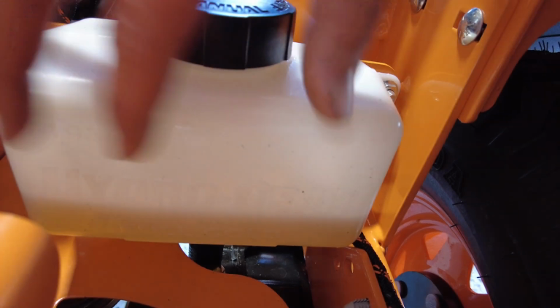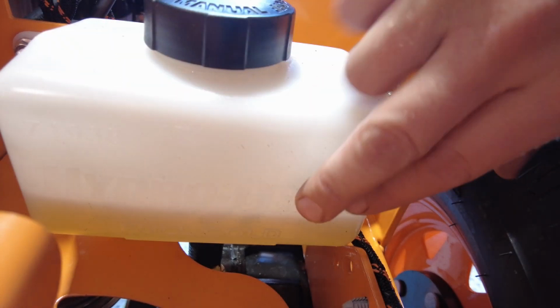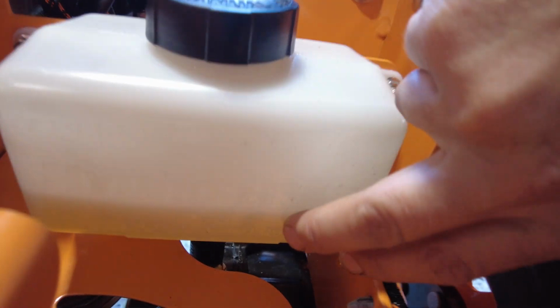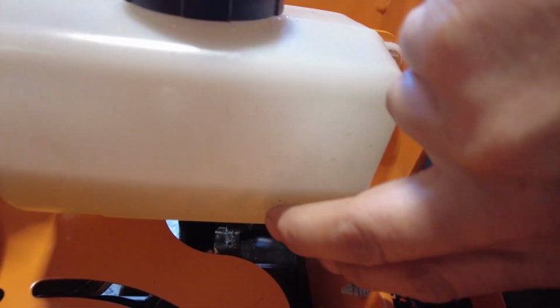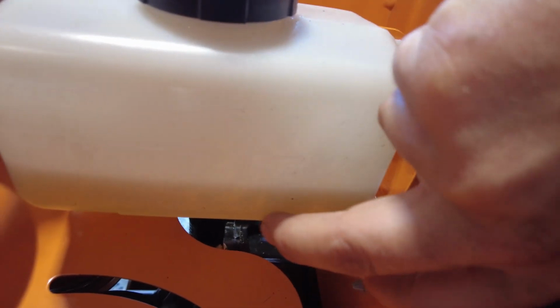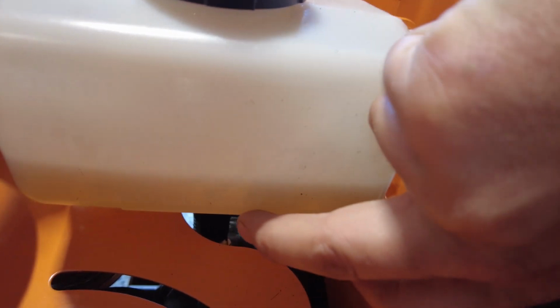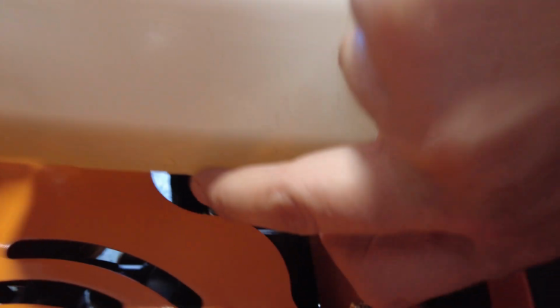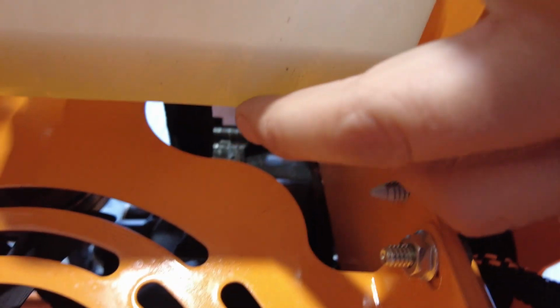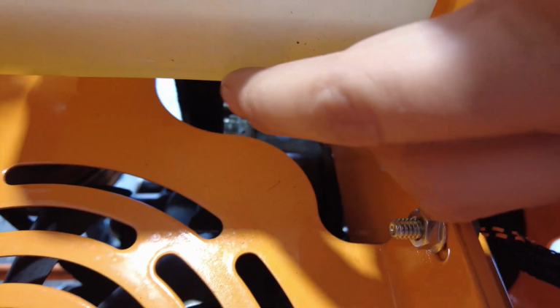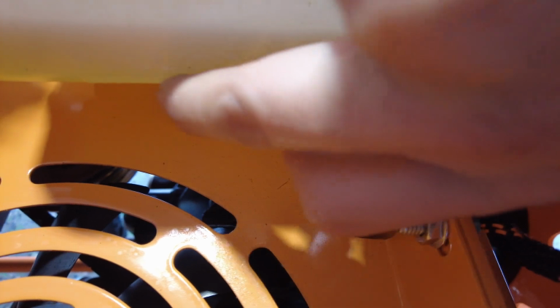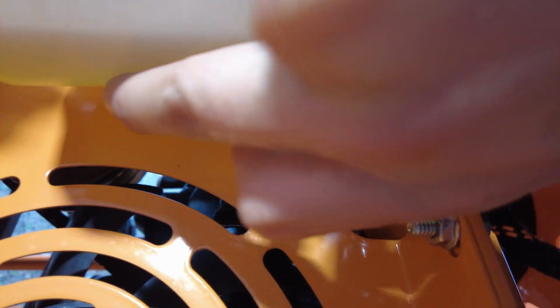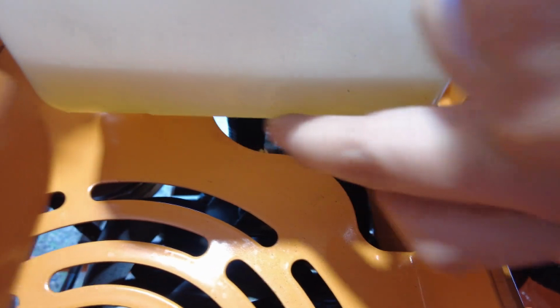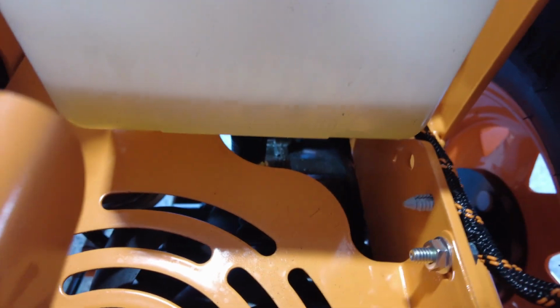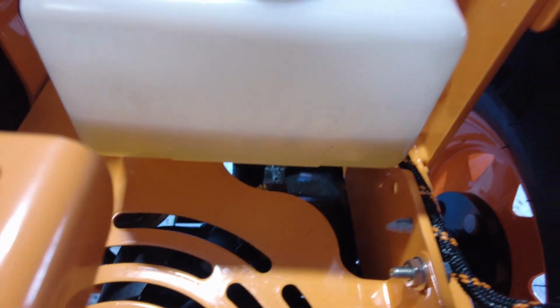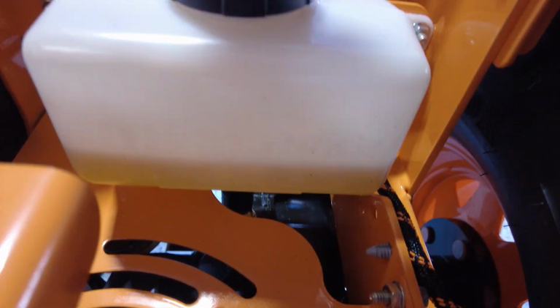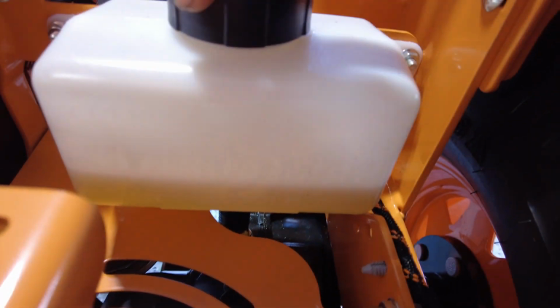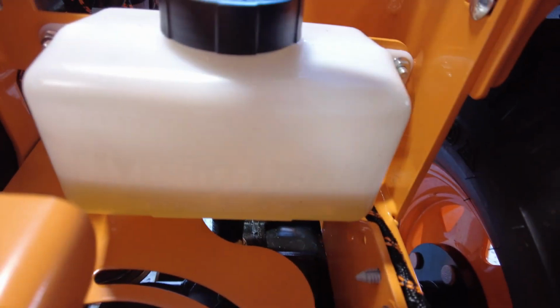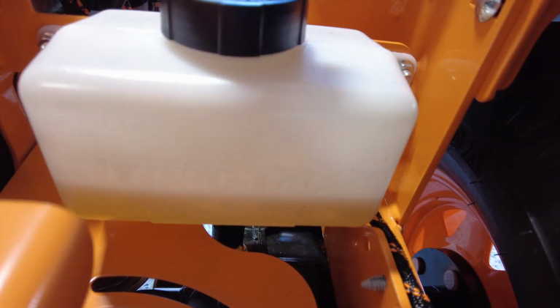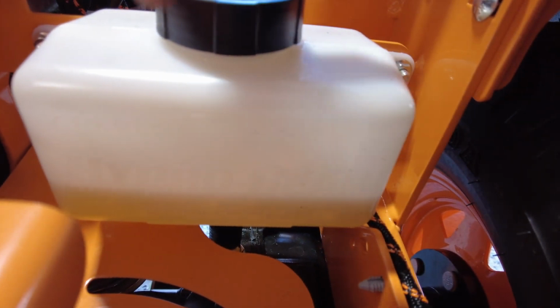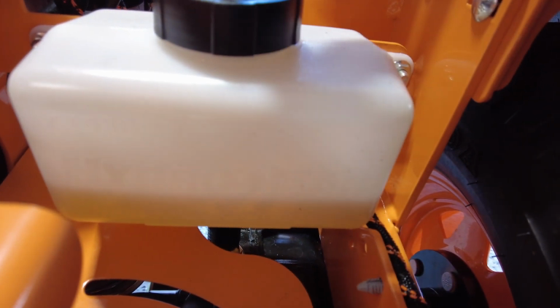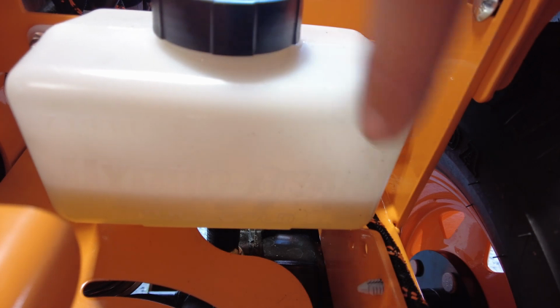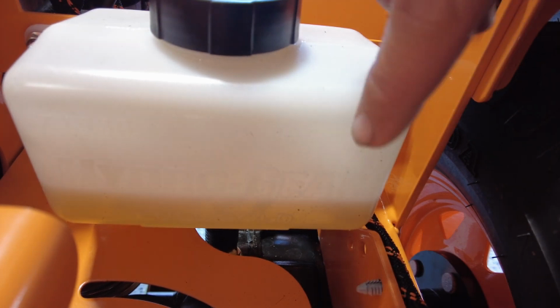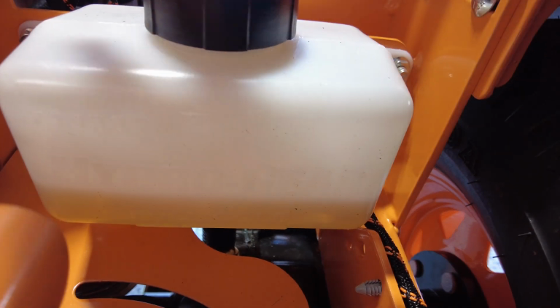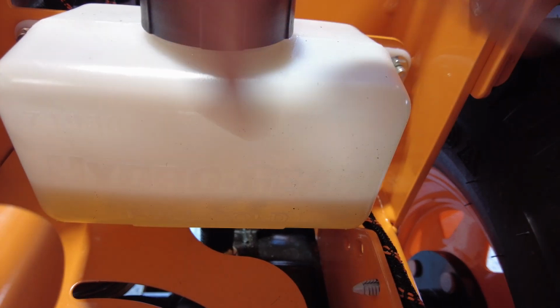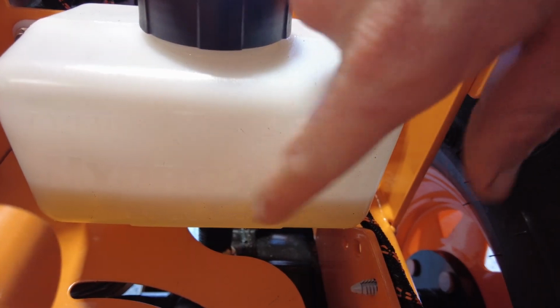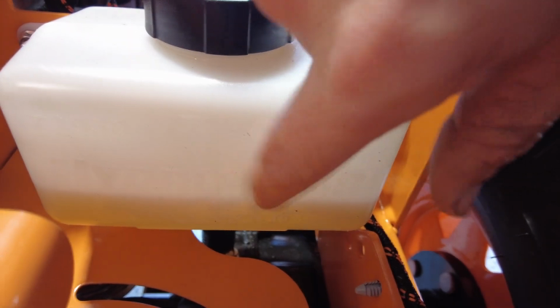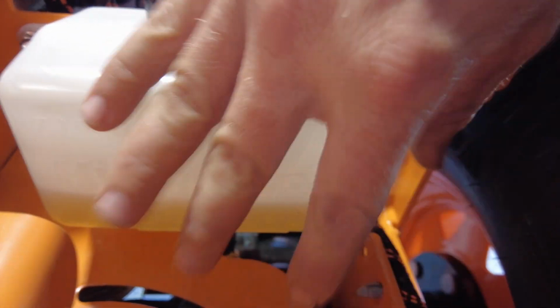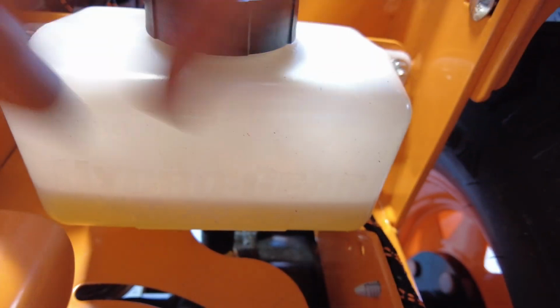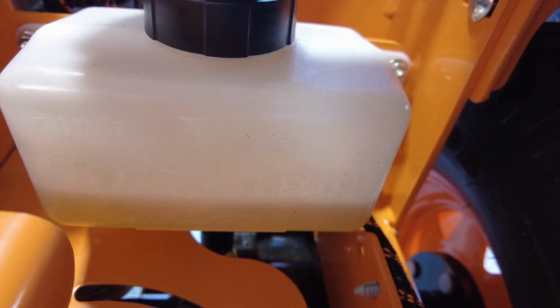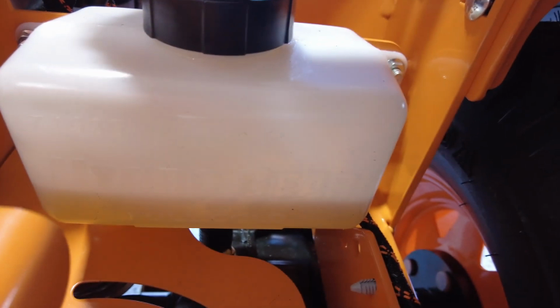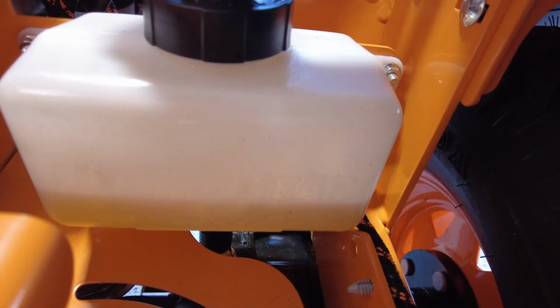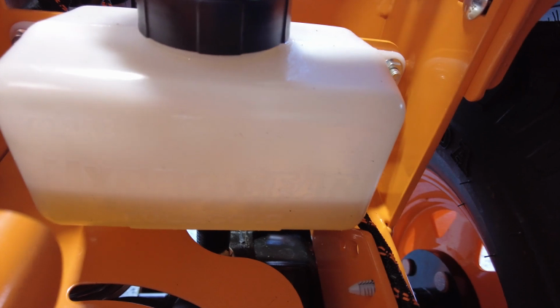Make sure when you're all said and done that your hydro fluid is around that bottom cold line. Being that we just did the hydro service, it's still going to bubble down some and take a little more oil.